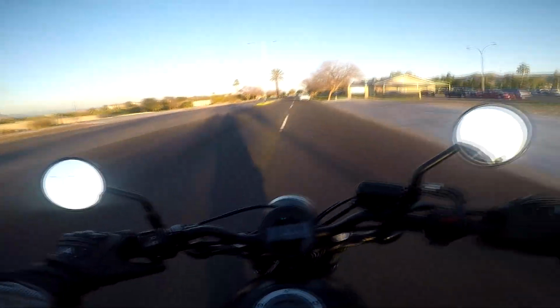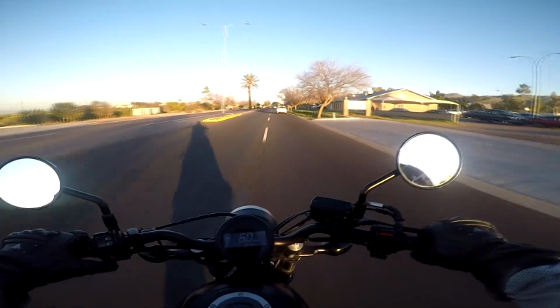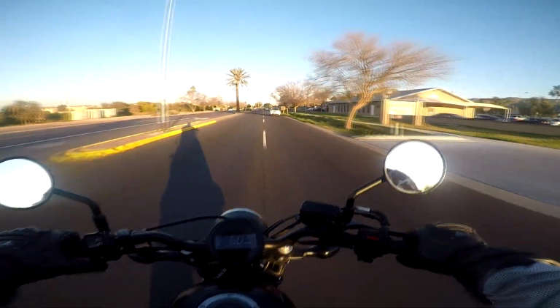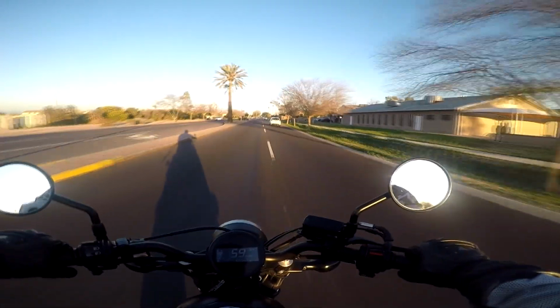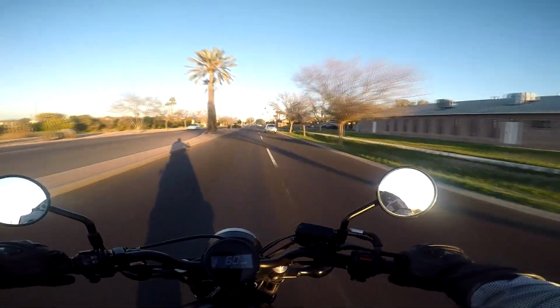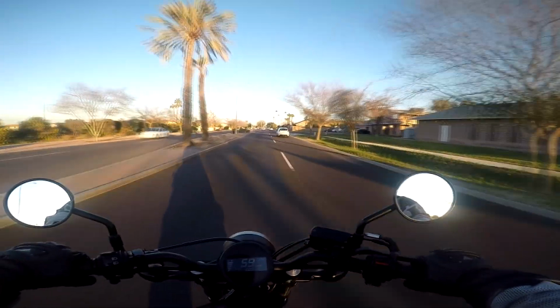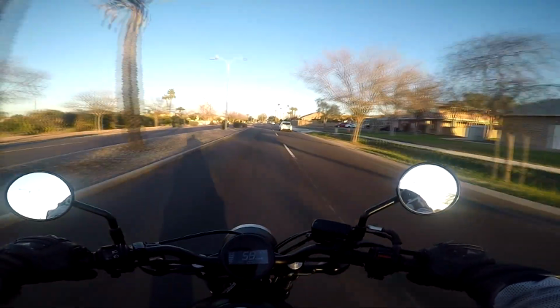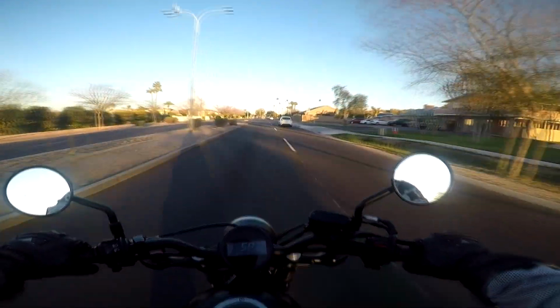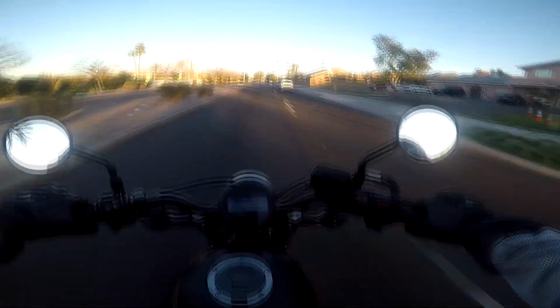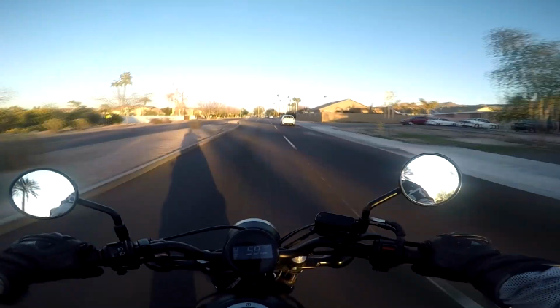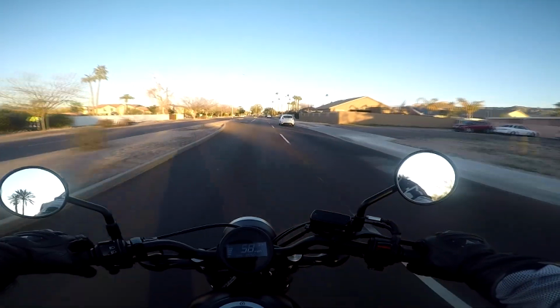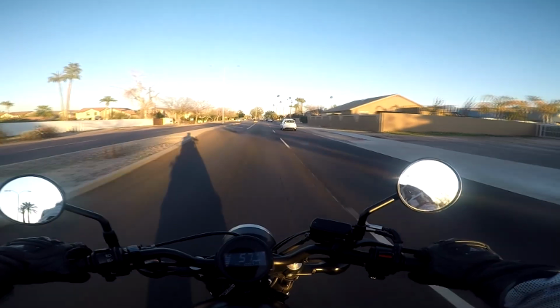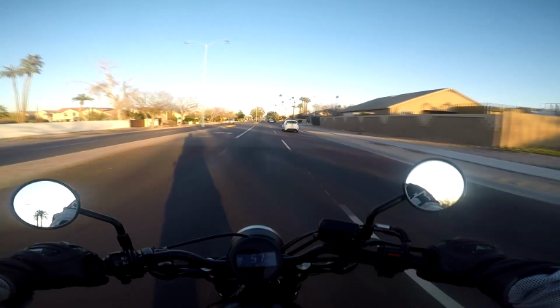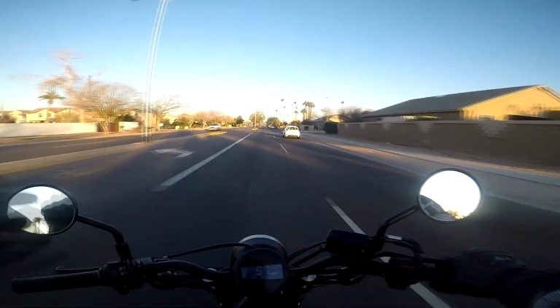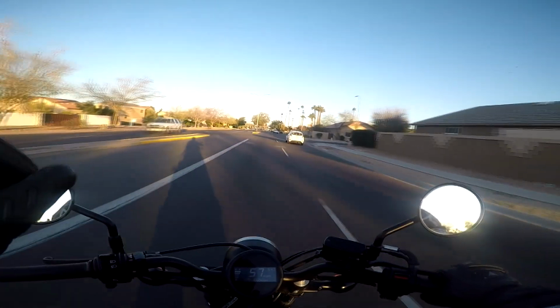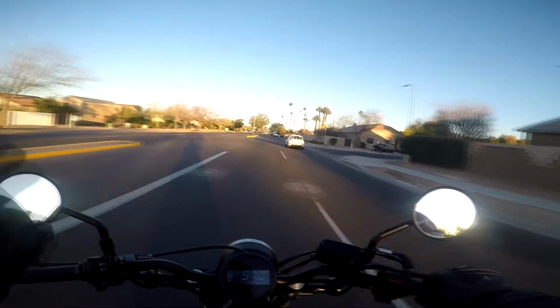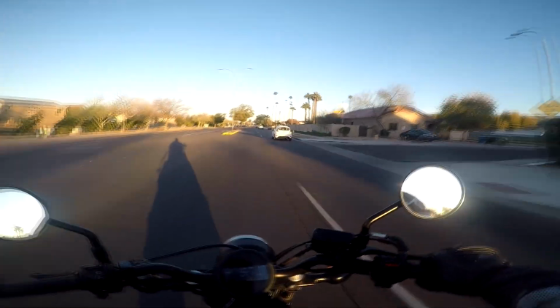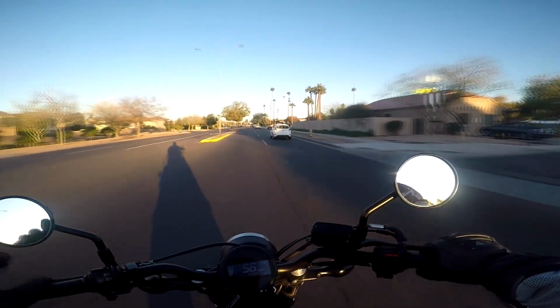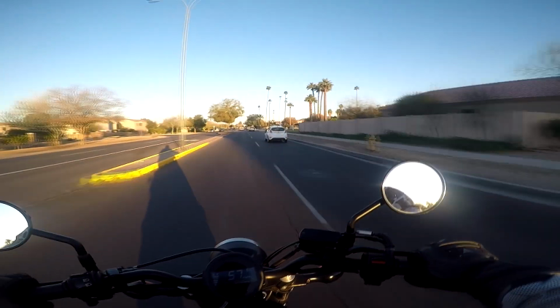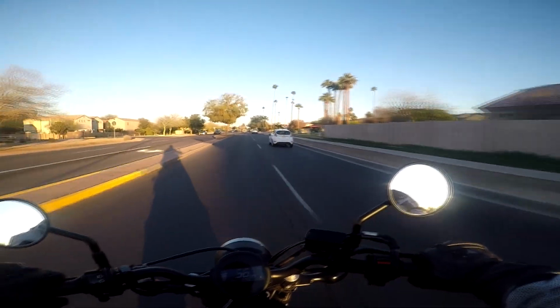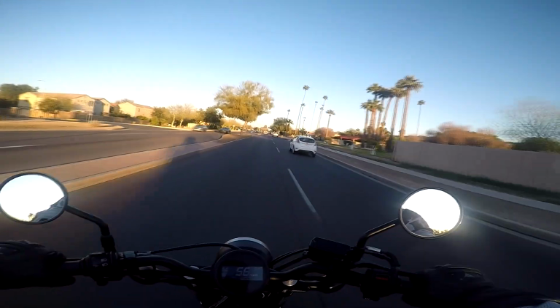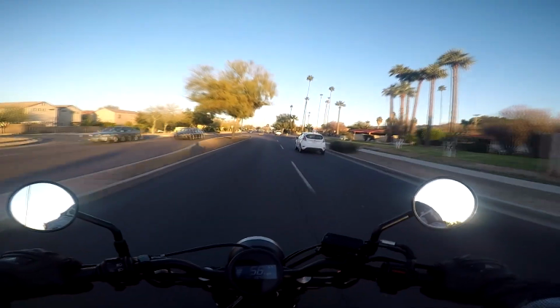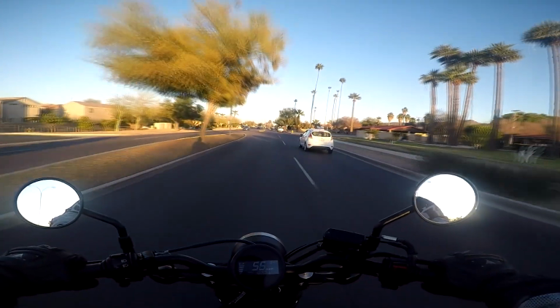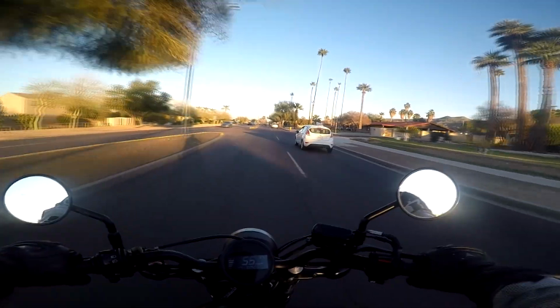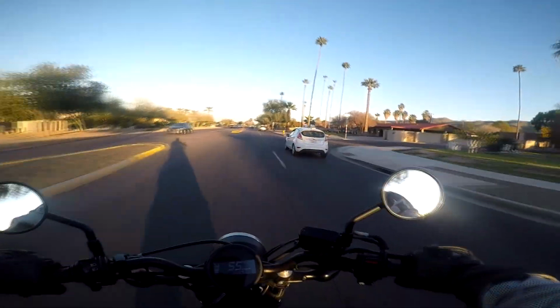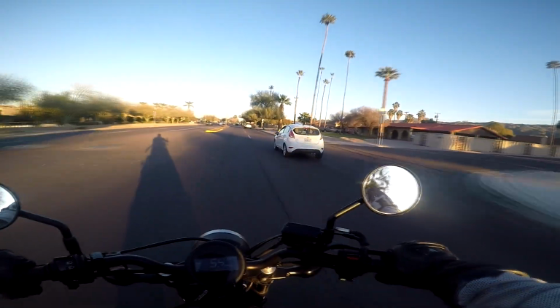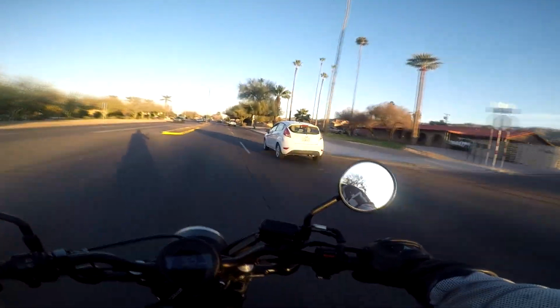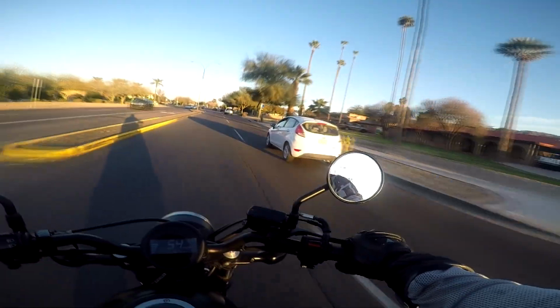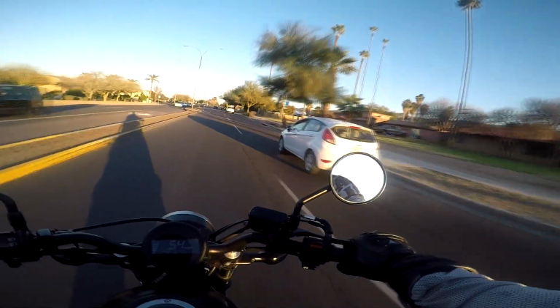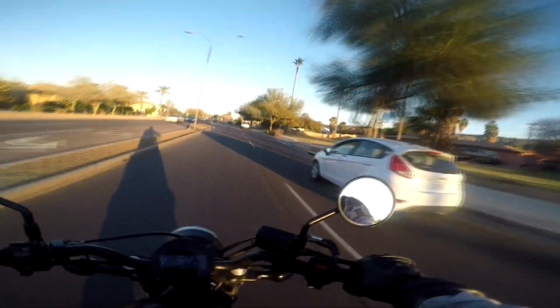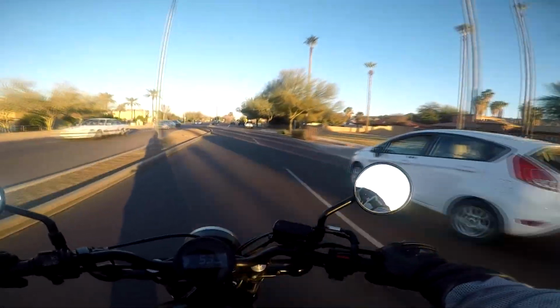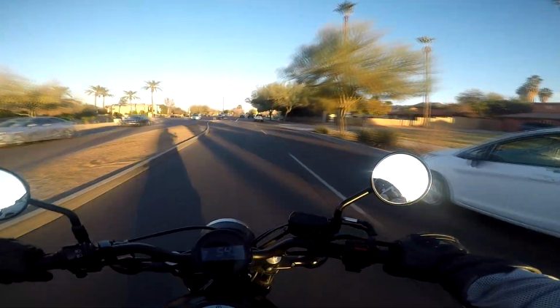This is actually a nice commuter bike, but I just hate working on this because it's simply a Honda. For those who don't work on their own bikes, try learning to work on your own bike and you'll understand why I hate Honda so much.